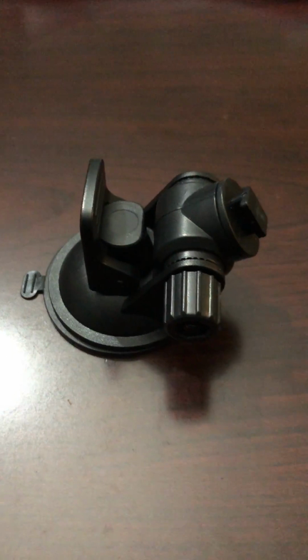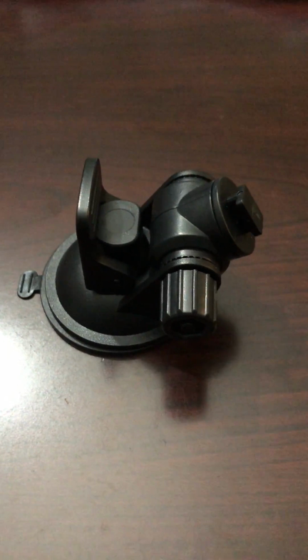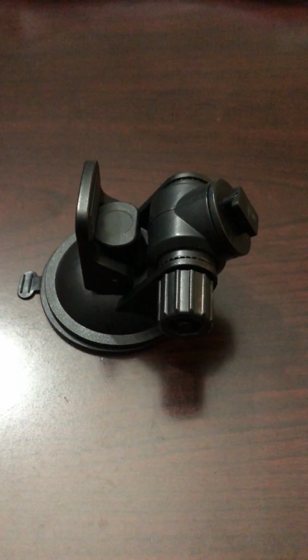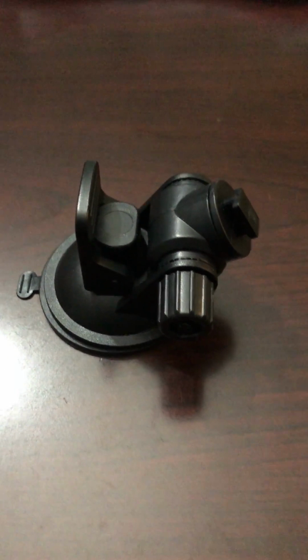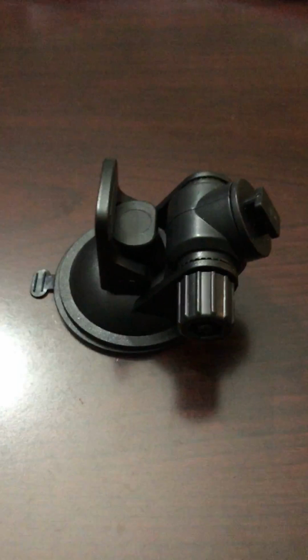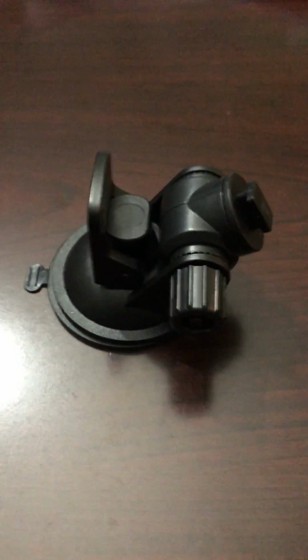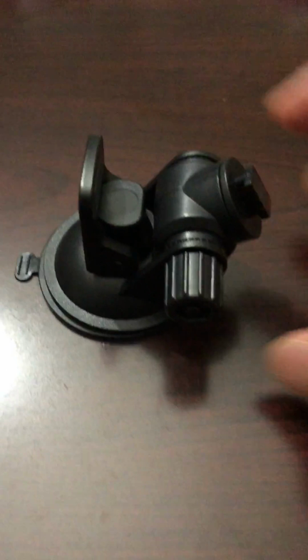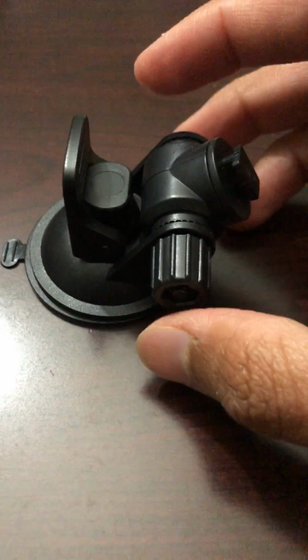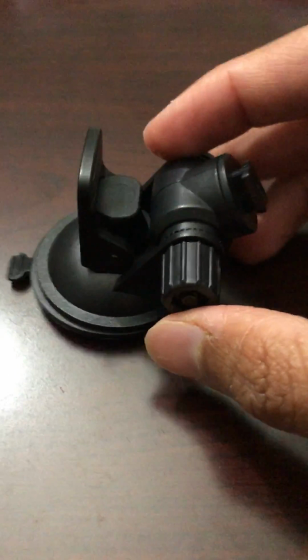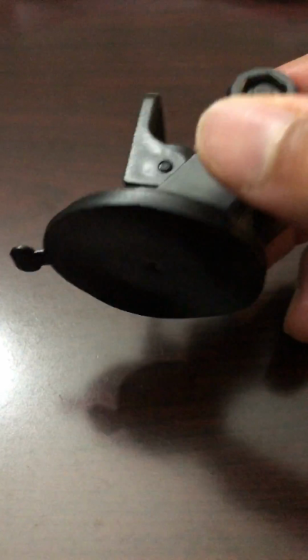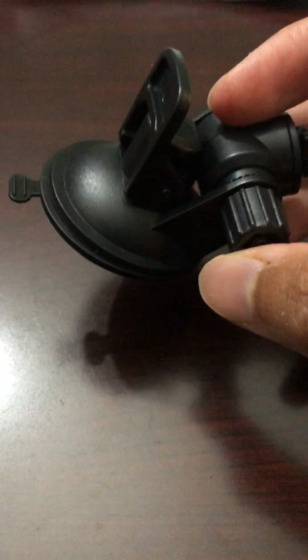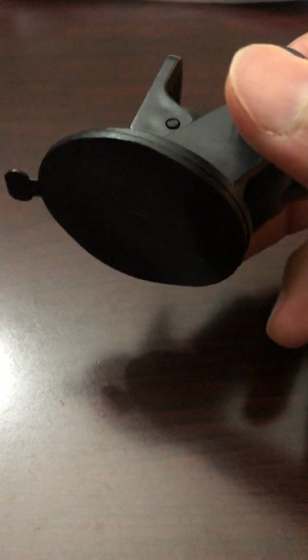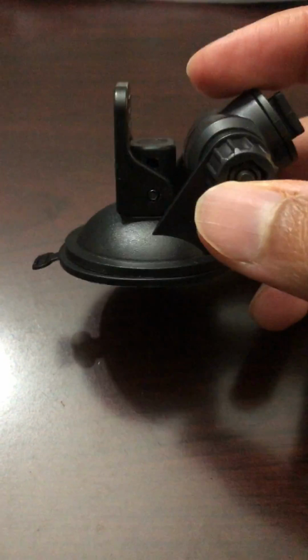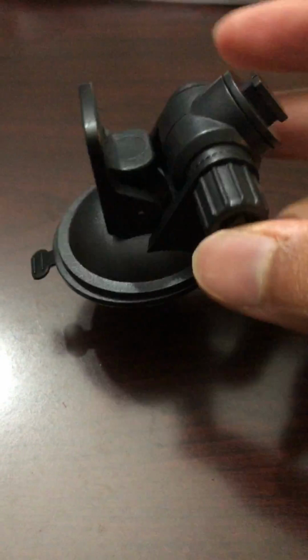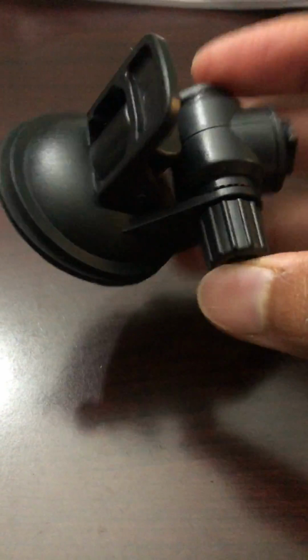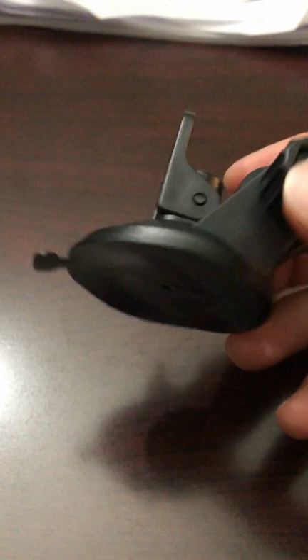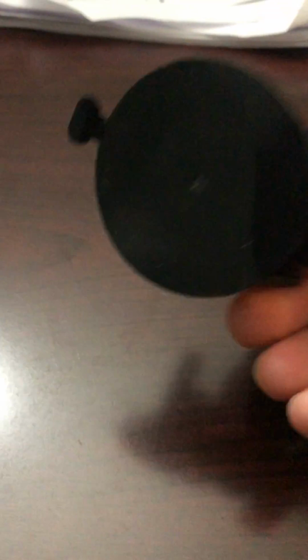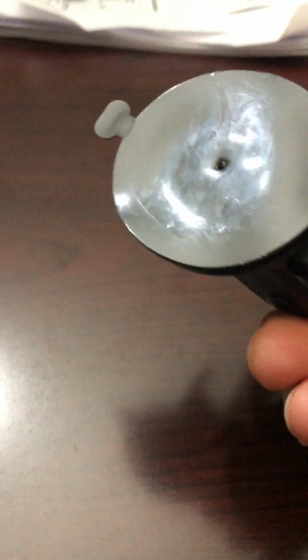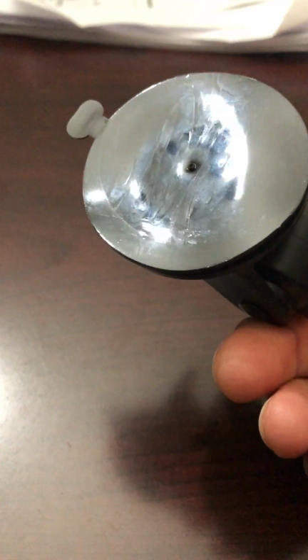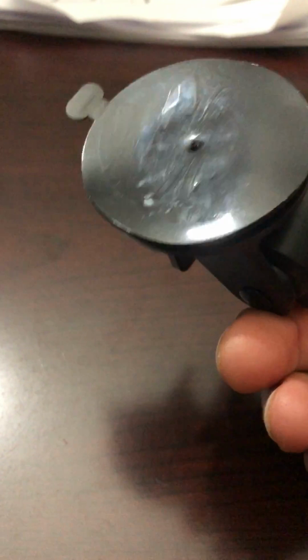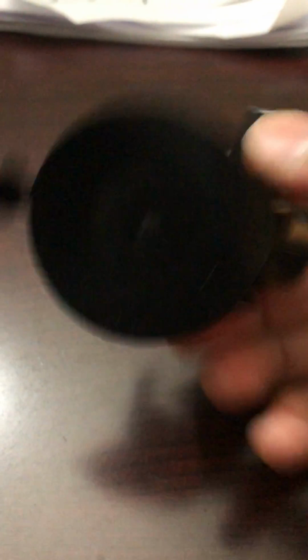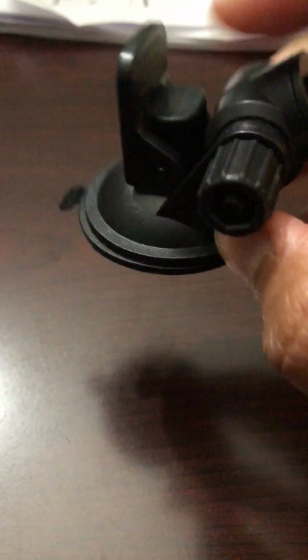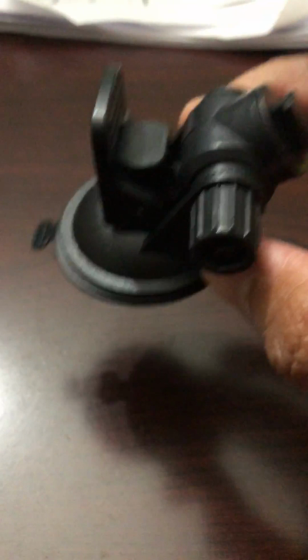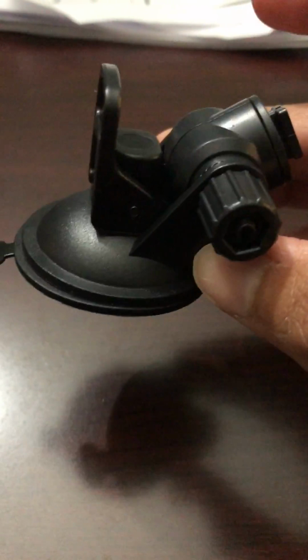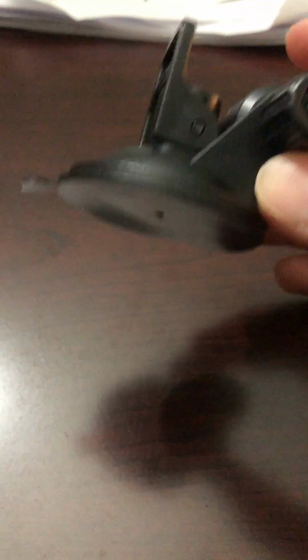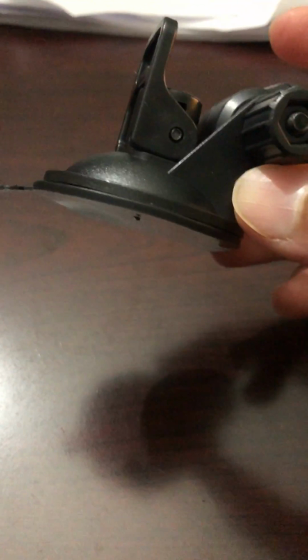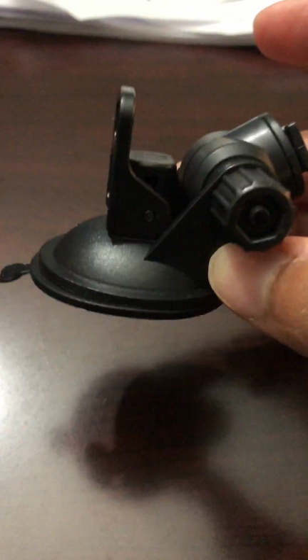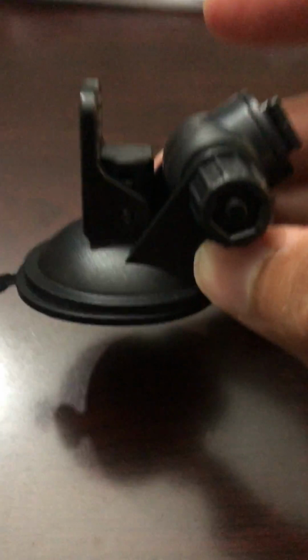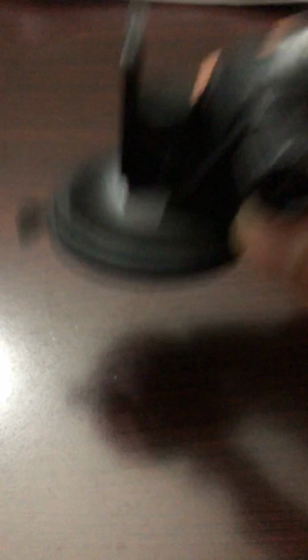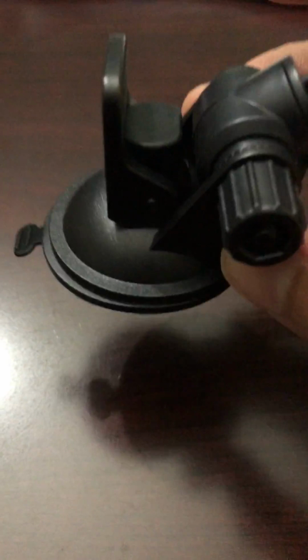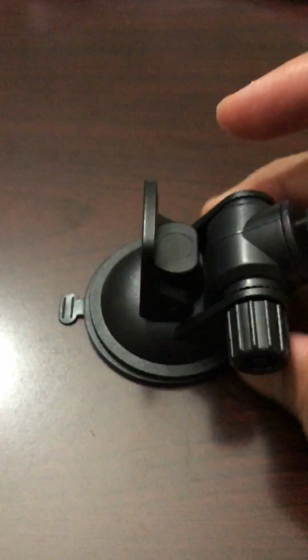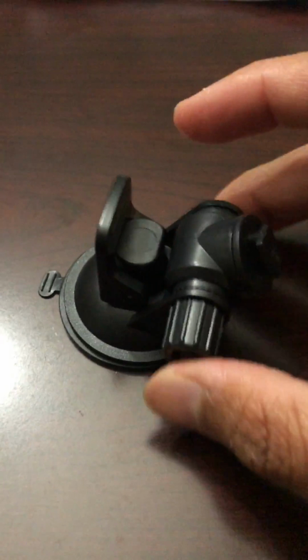Hi there, it's Andy here from Rodesh Cam. I wanted to demonstrate how to correctly use this ROWR1 mount. It's a really, really nice and strong suction mount that we designed, so I just want to make sure that we are using it correctly.